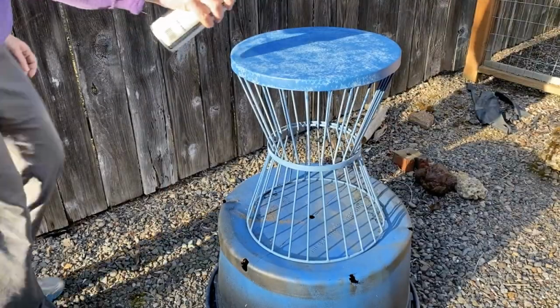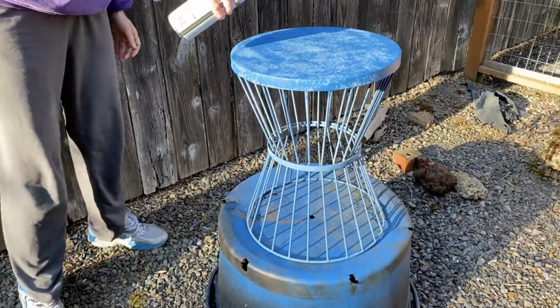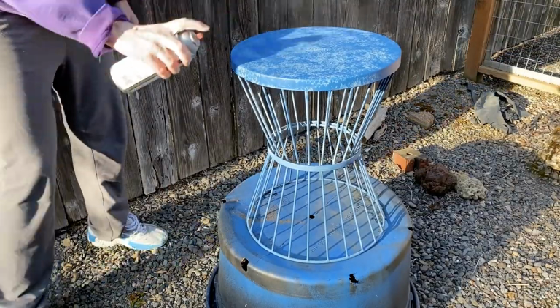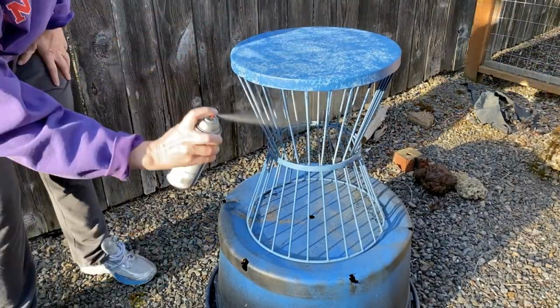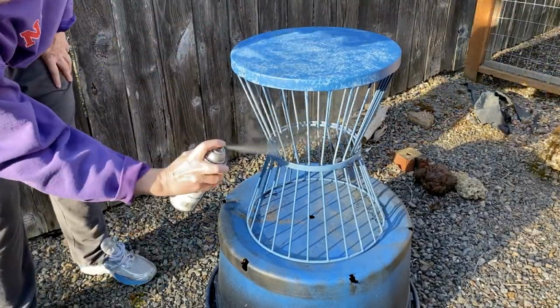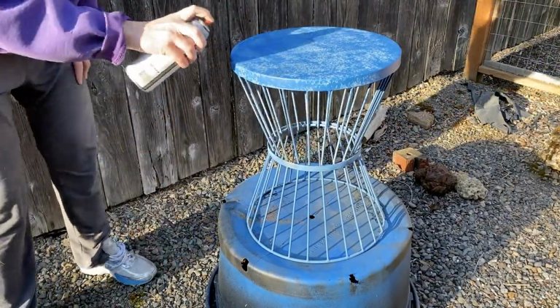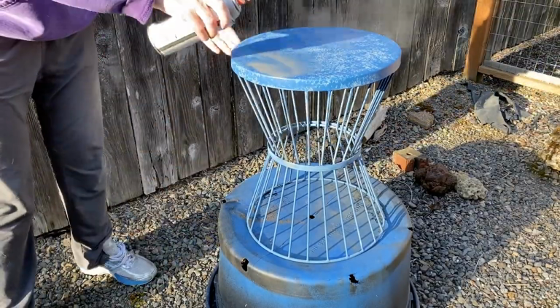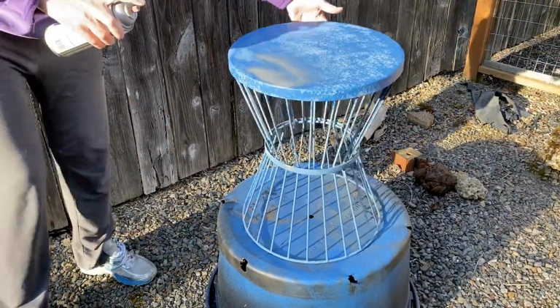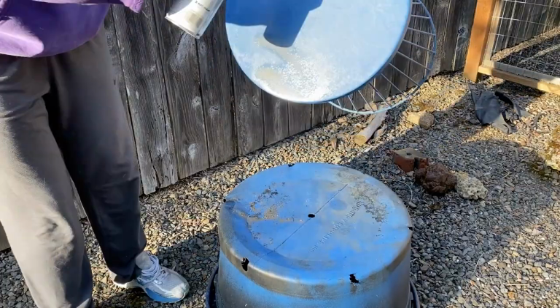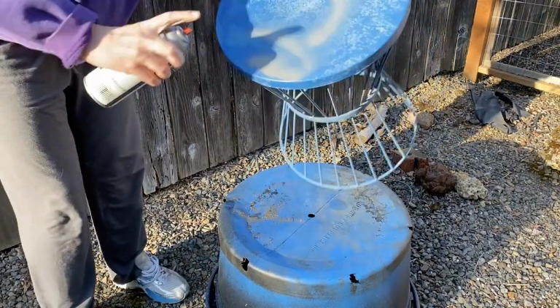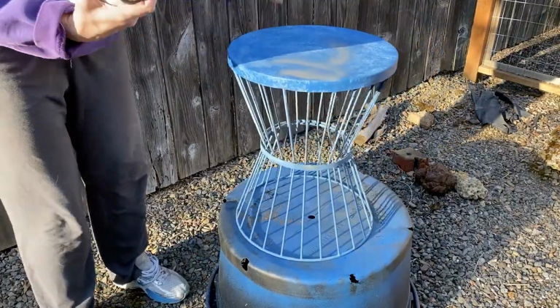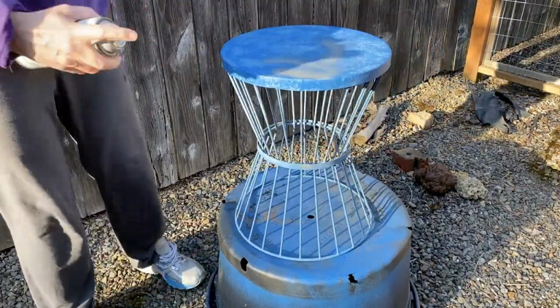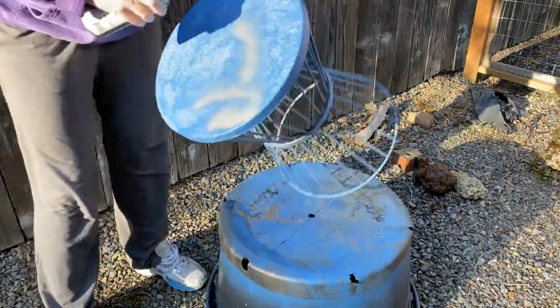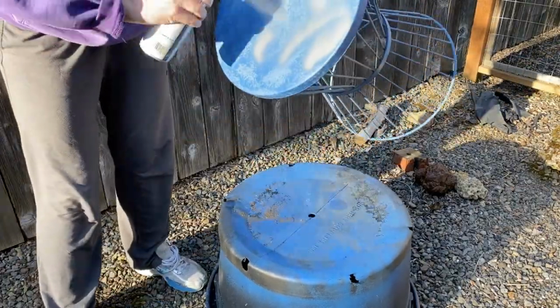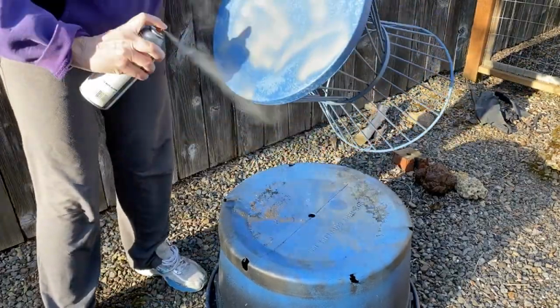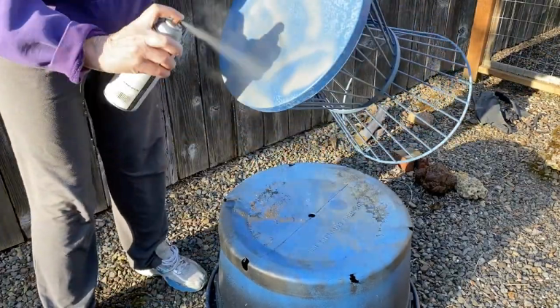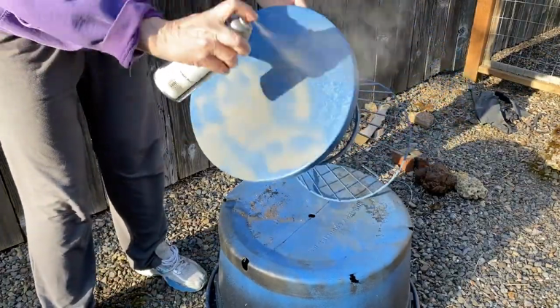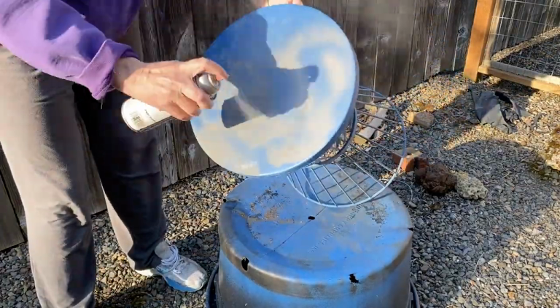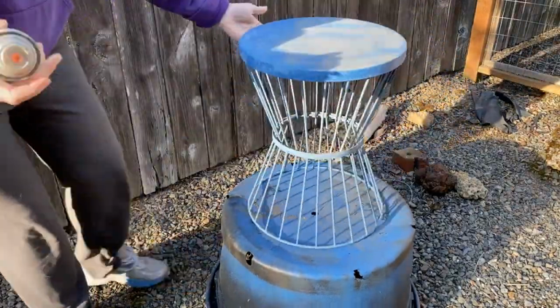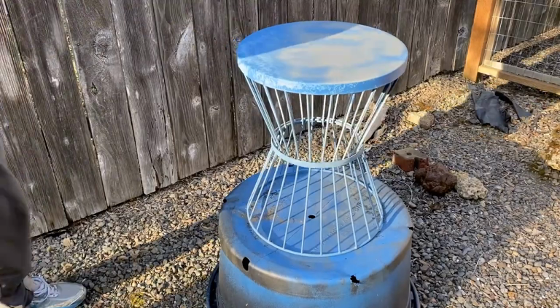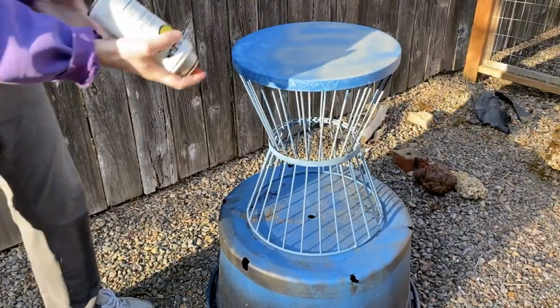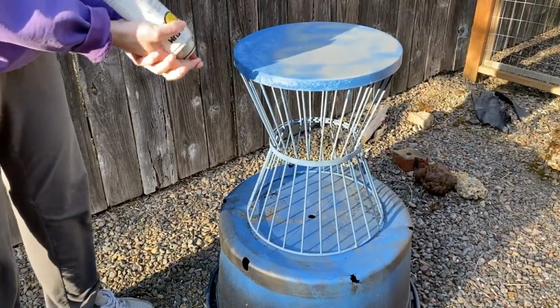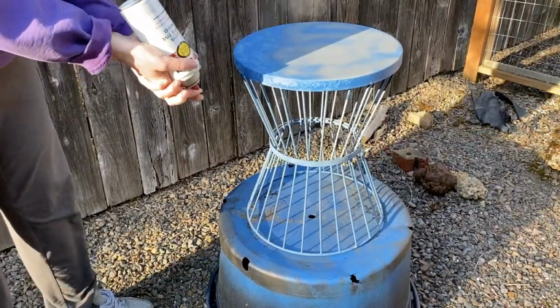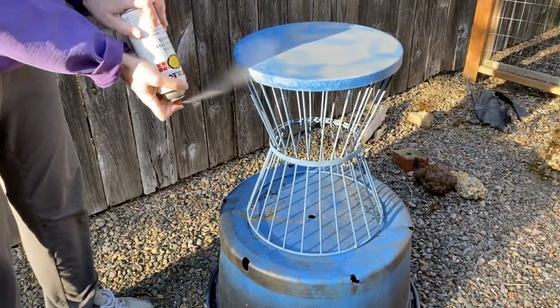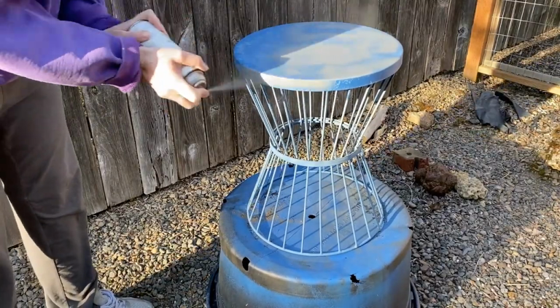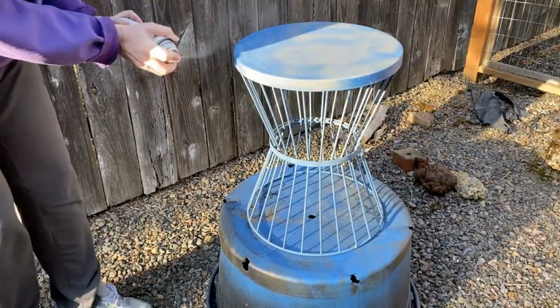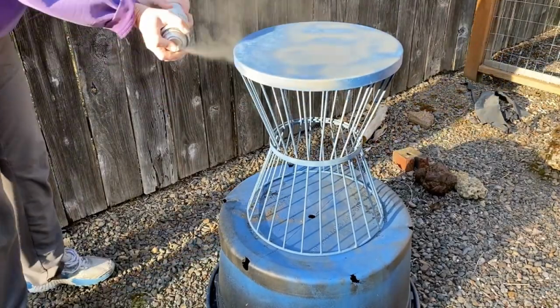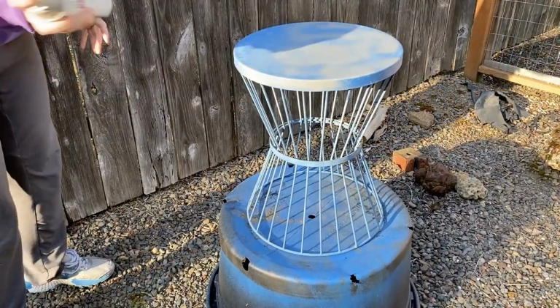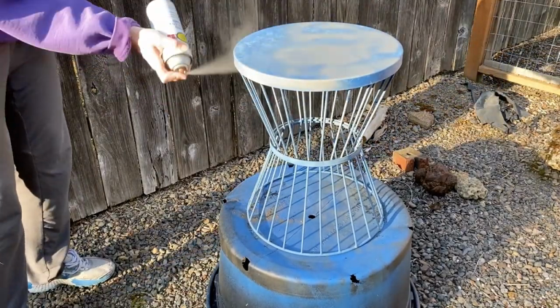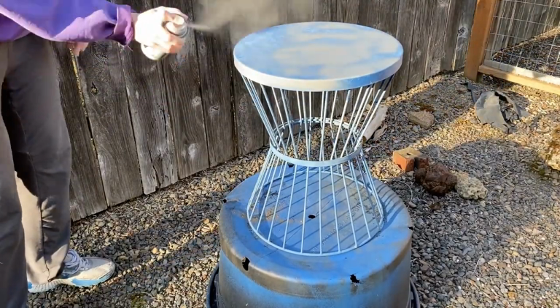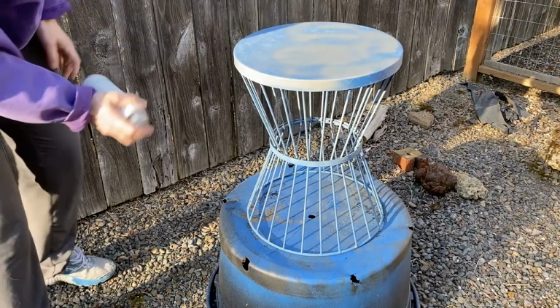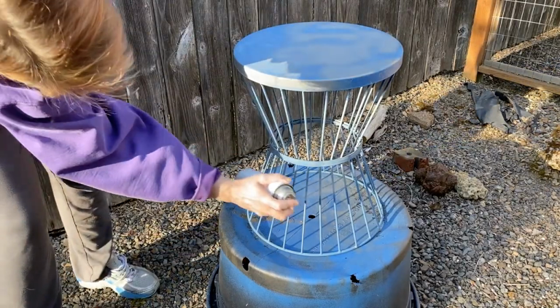Today I am spray painting a table, and I left this video in because I think you should see that not everything goes perfectly. Many times you're going to see projects where I or other YouTubers make something look easy.